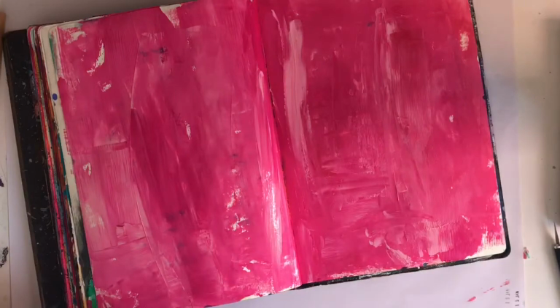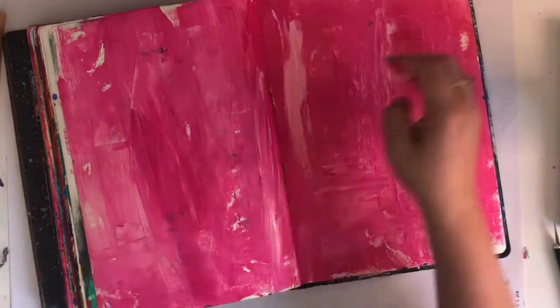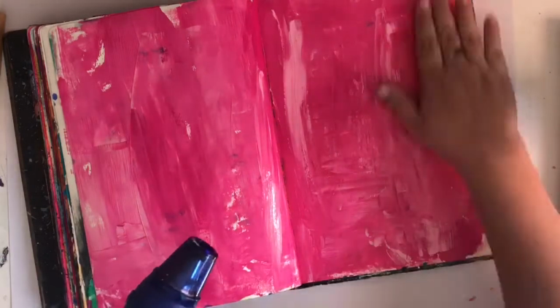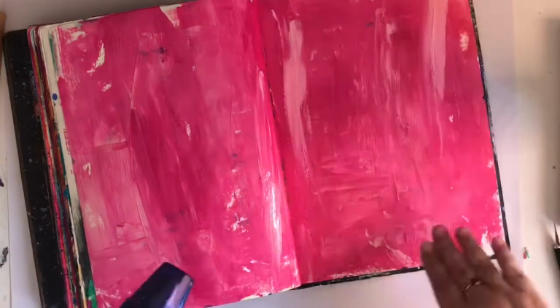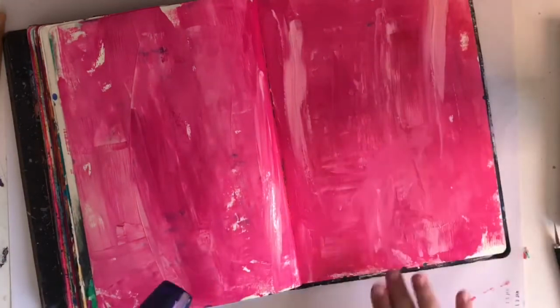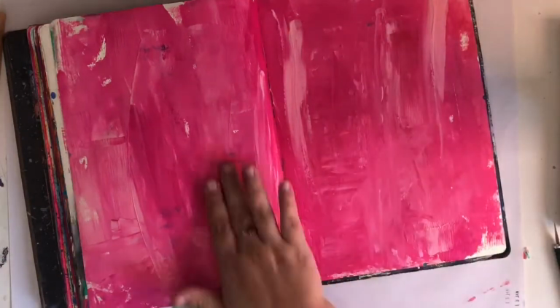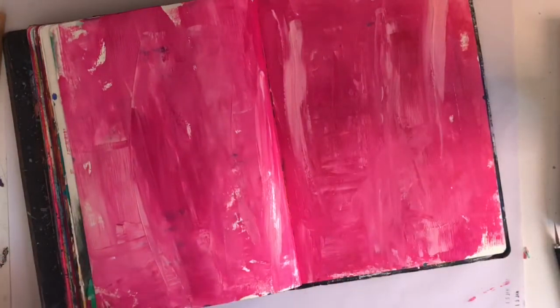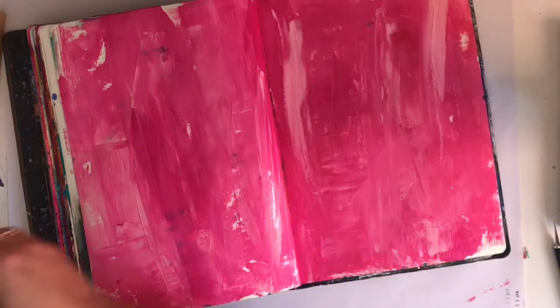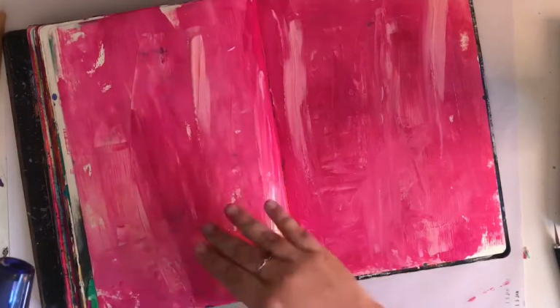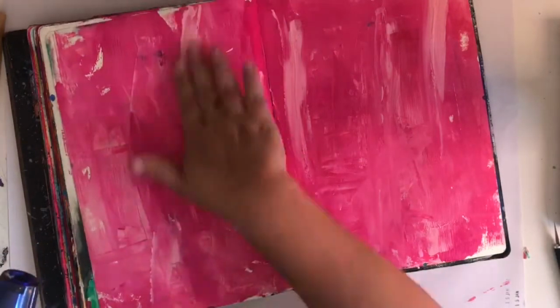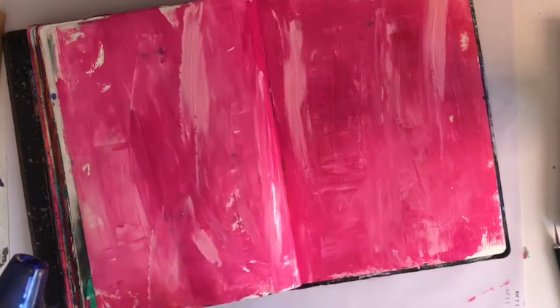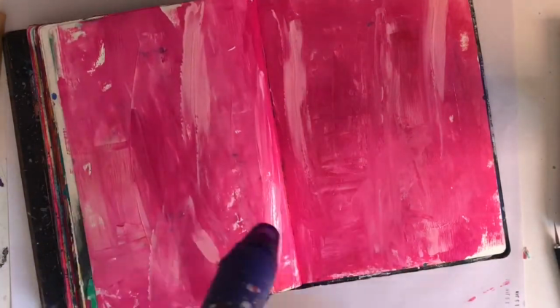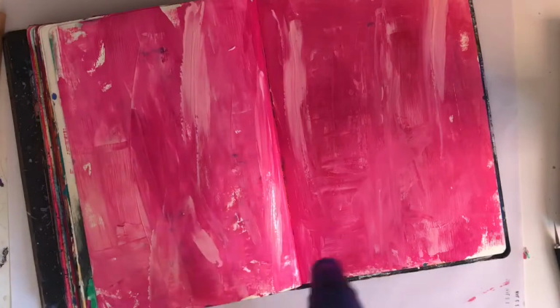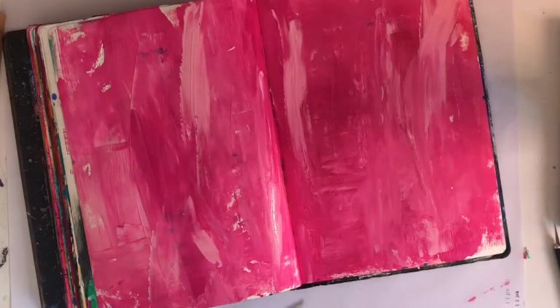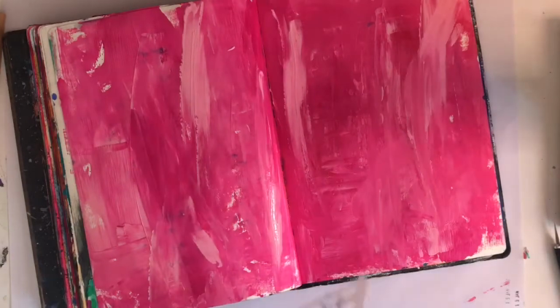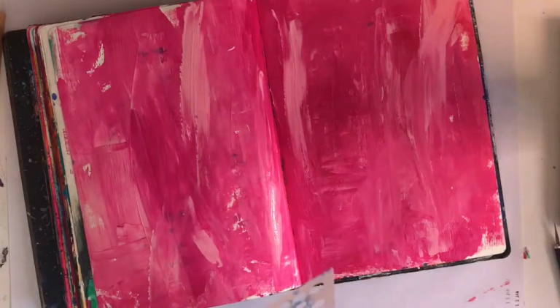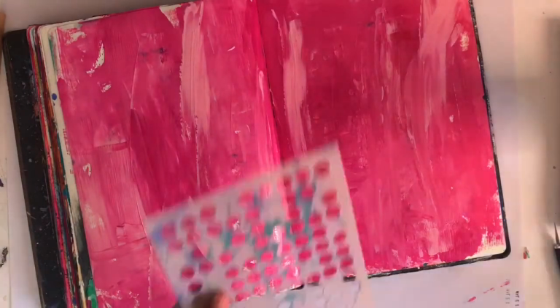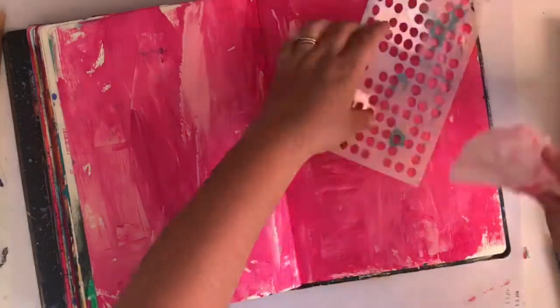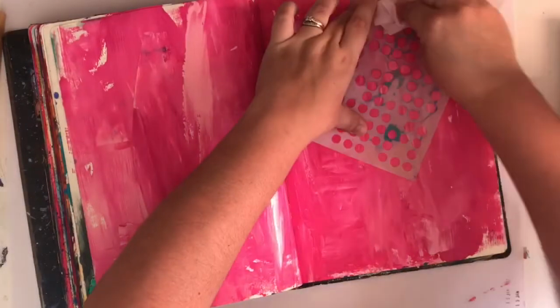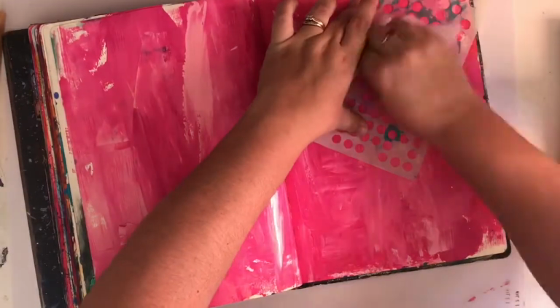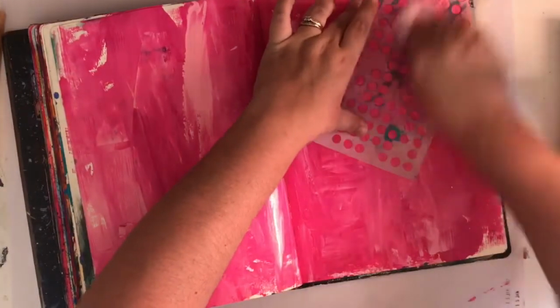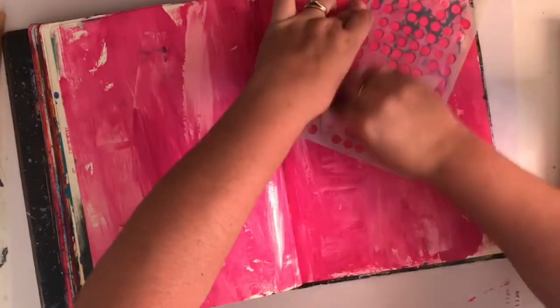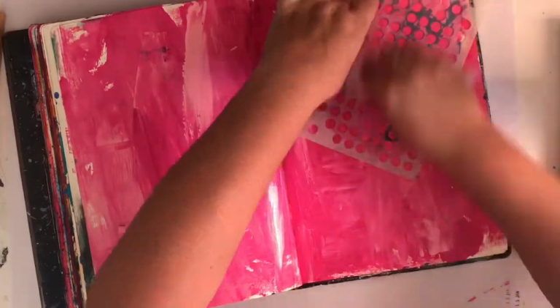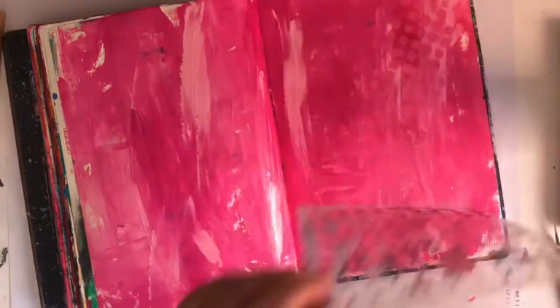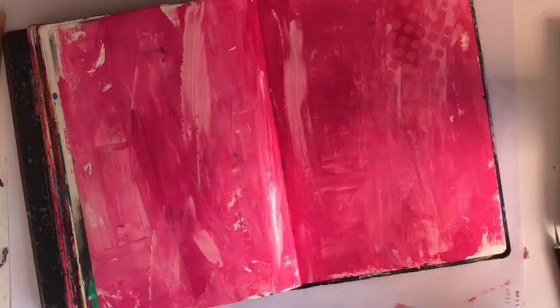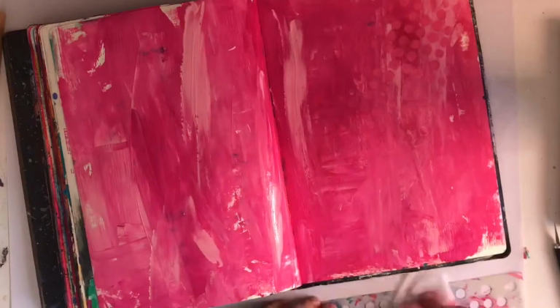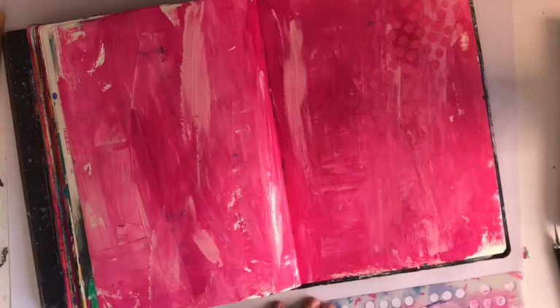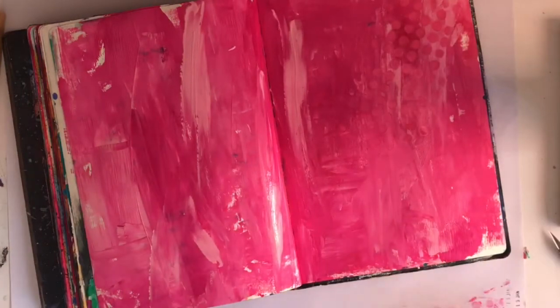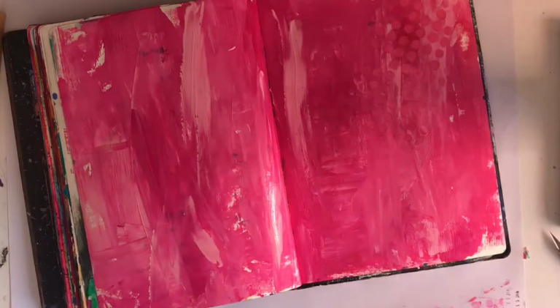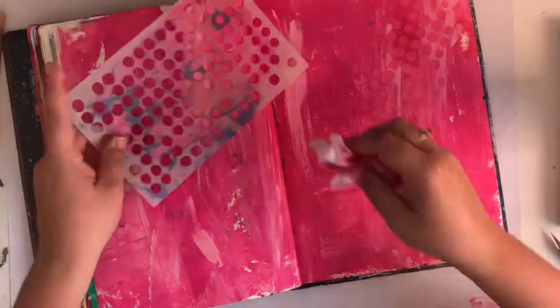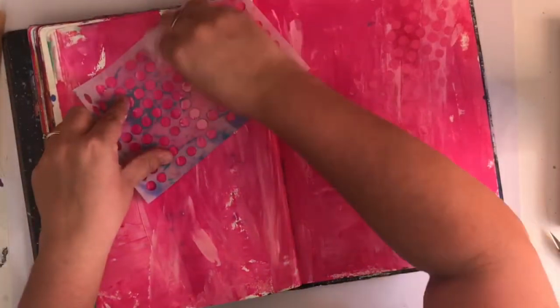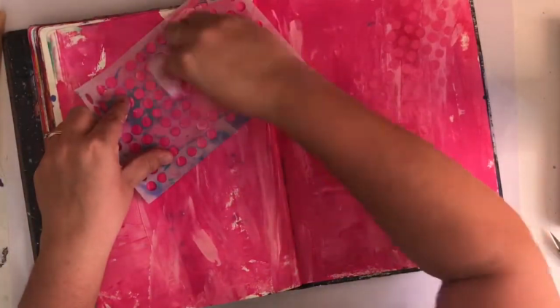I had nothing else in mind — I just wanted to play with paint. And what I was also trying to do is step away from my usual preferred colors and play with something new, like three different tones of pink that I don't think I've ever touched. So that's what I thought I'd do.